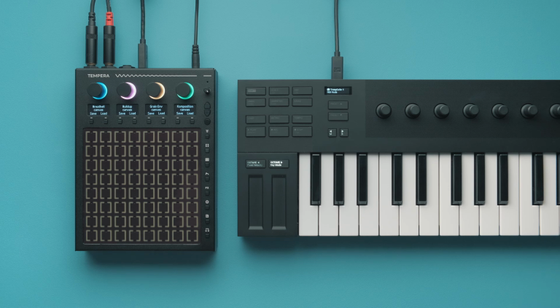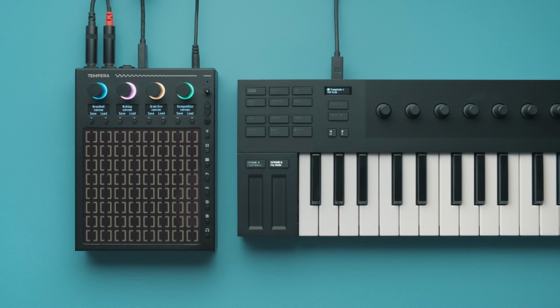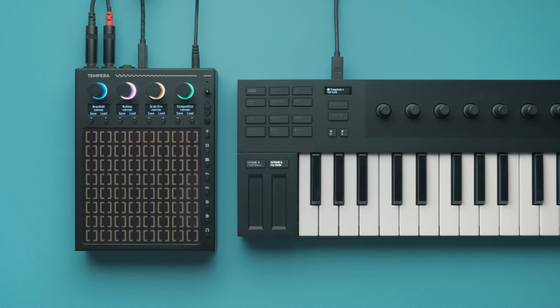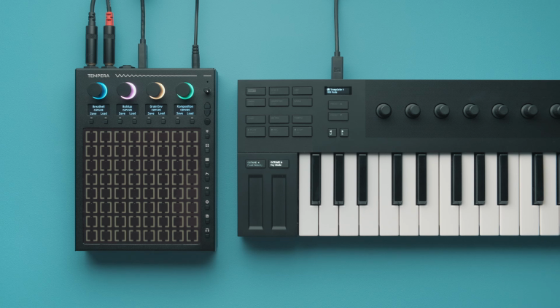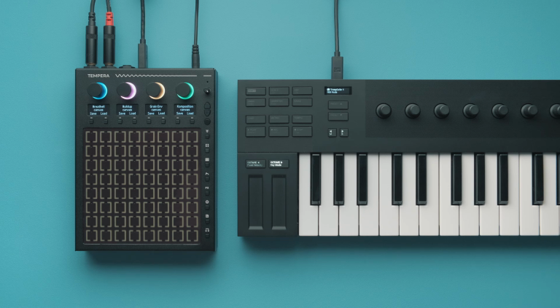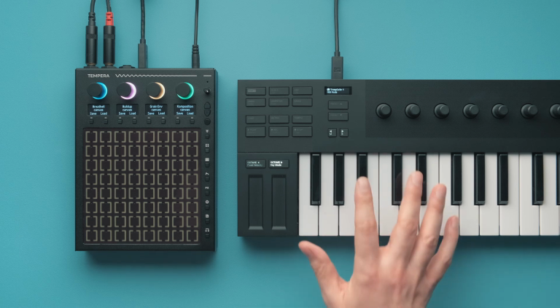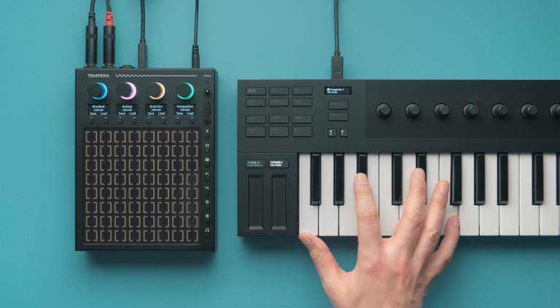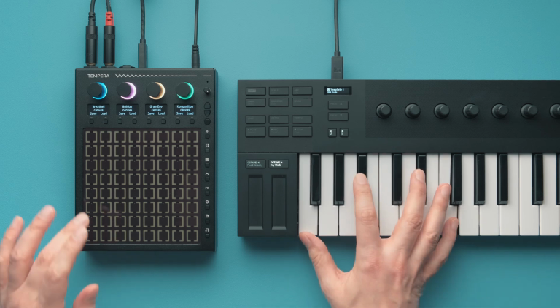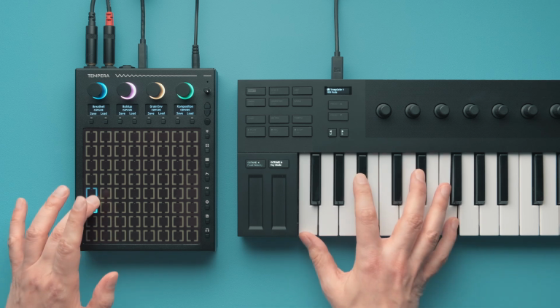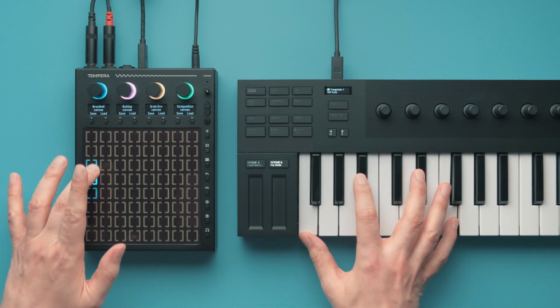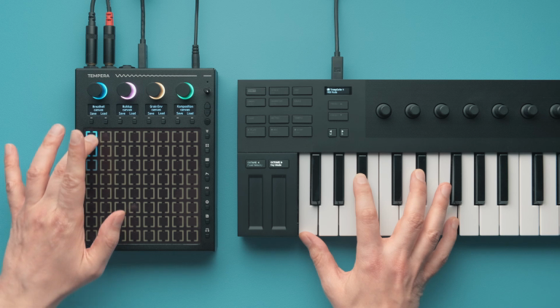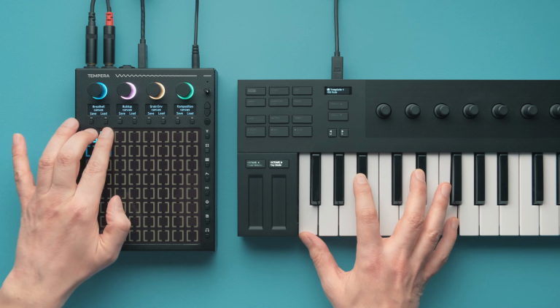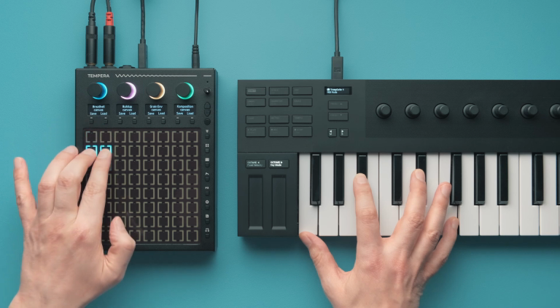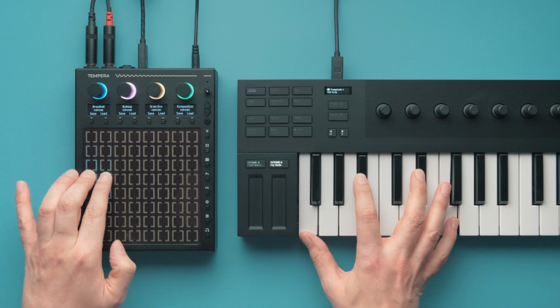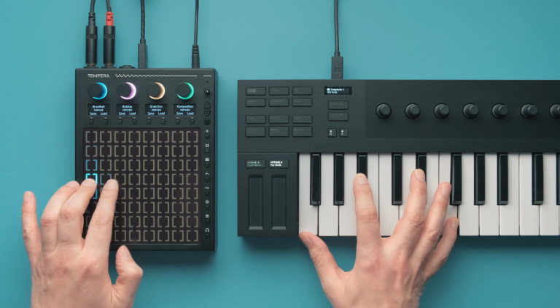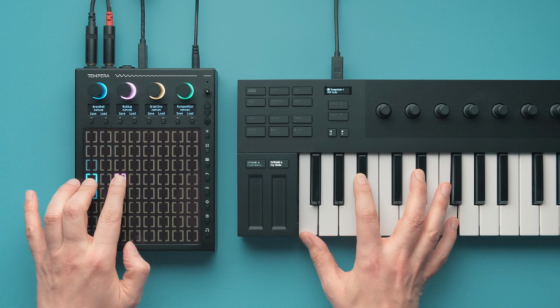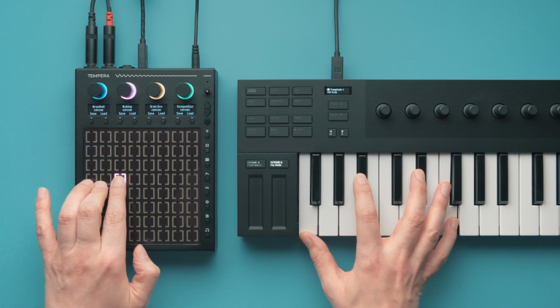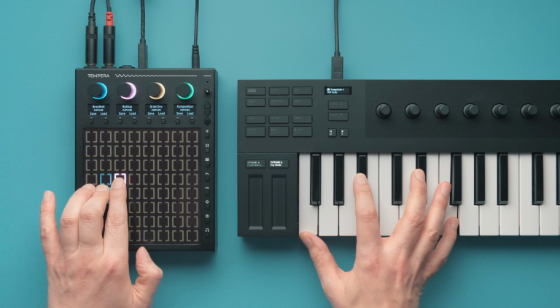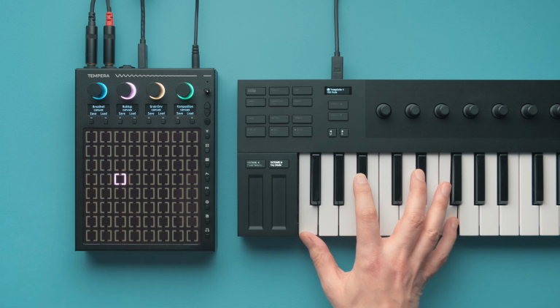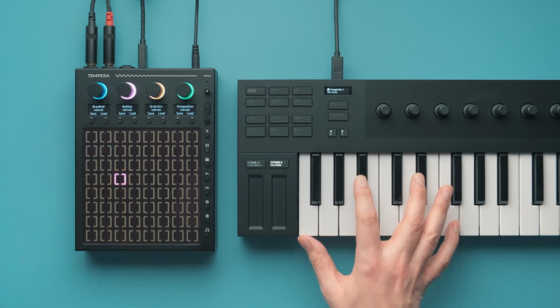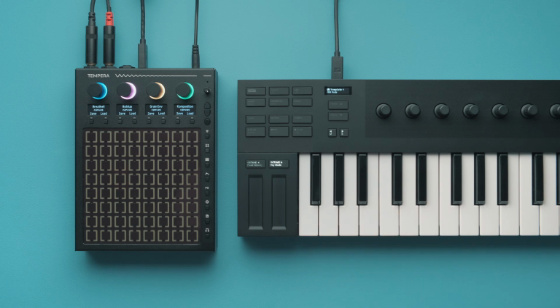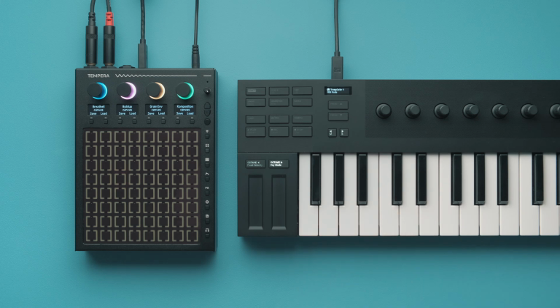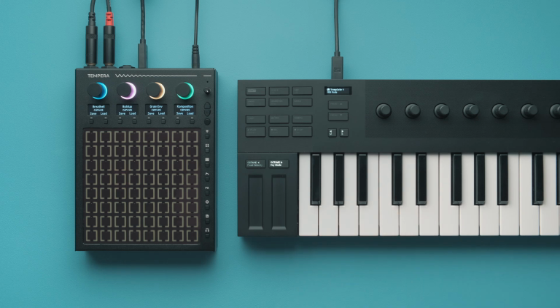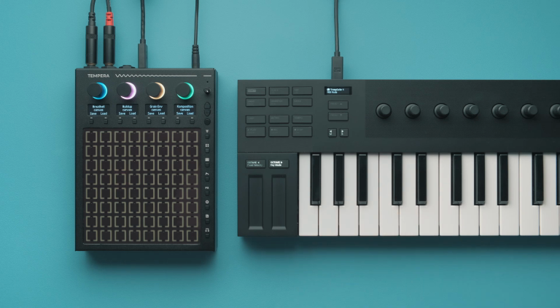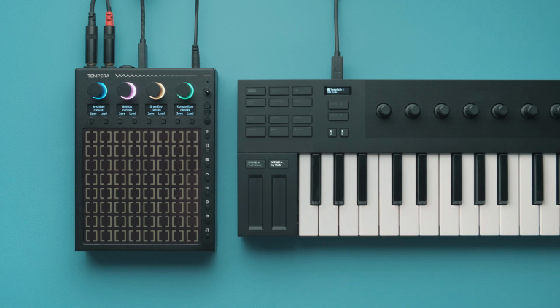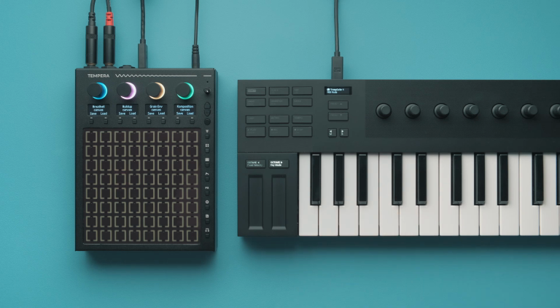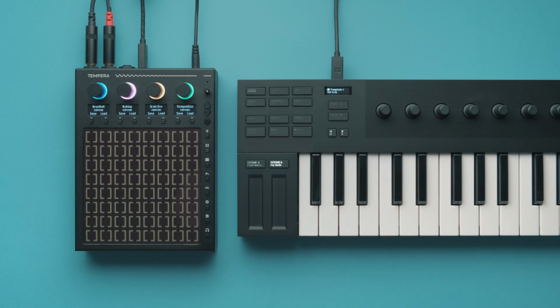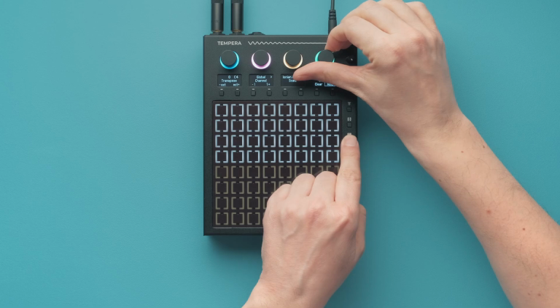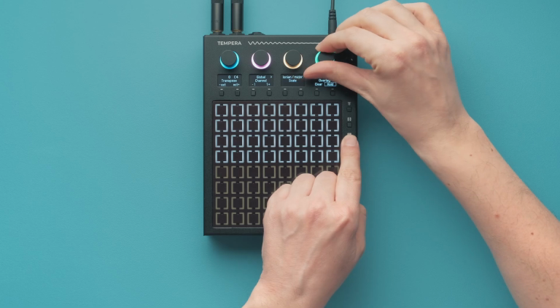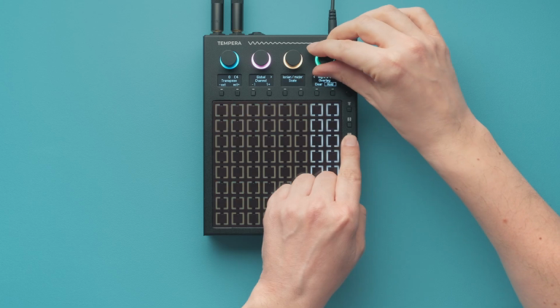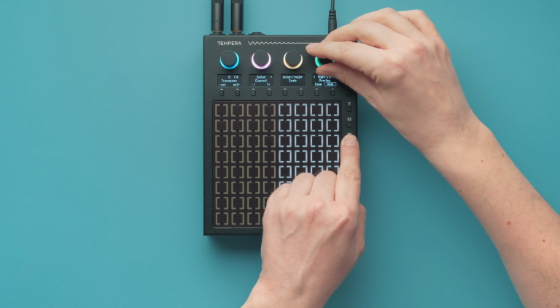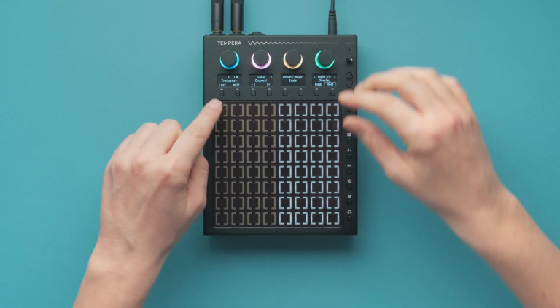Things get even more interesting when you play more than one note. By the way, you can play the notes on an external keyboard like I just did, or just use an area of the touch grid instead.